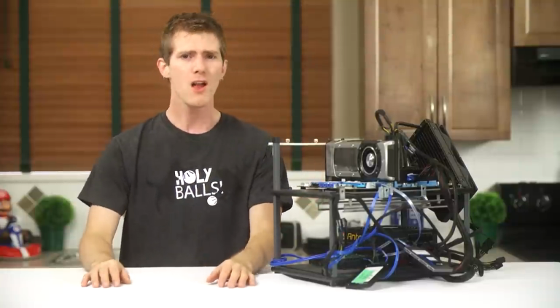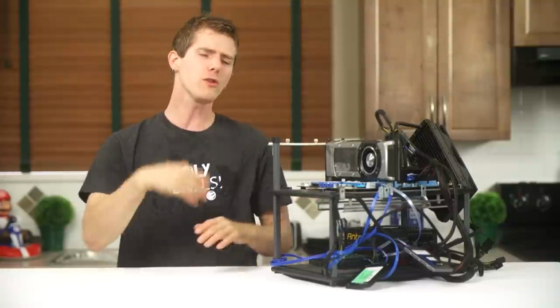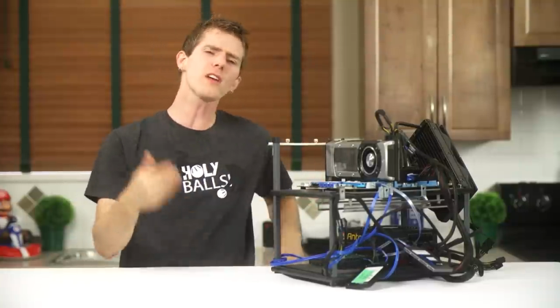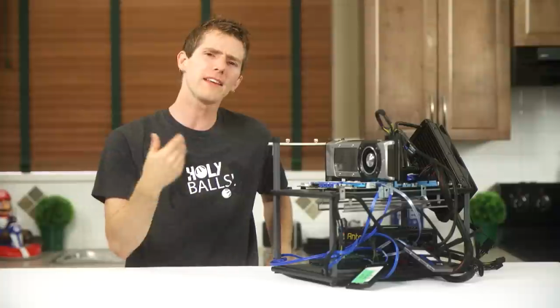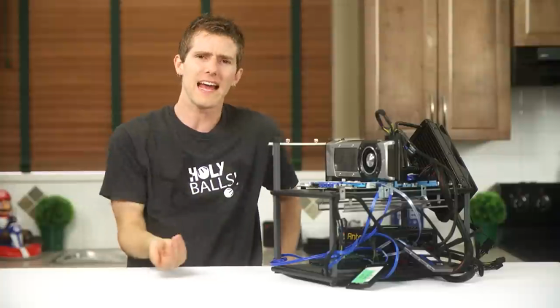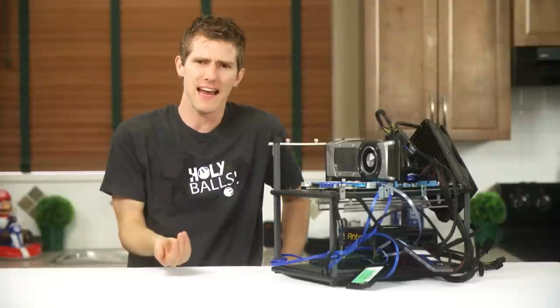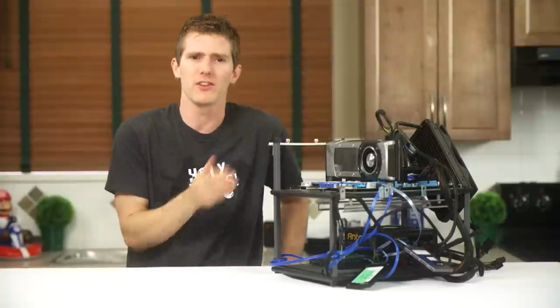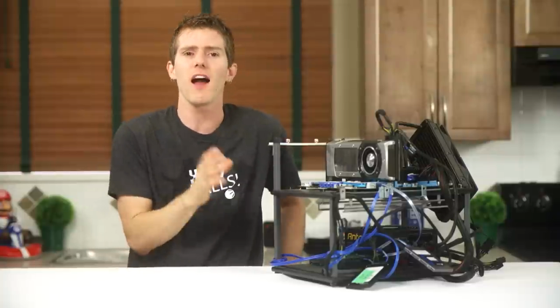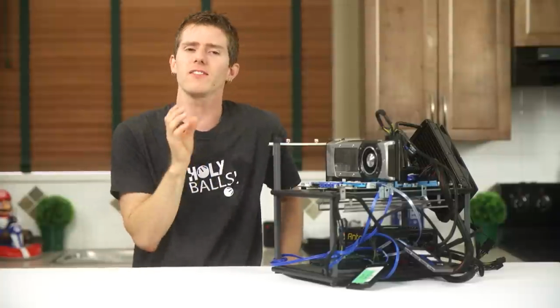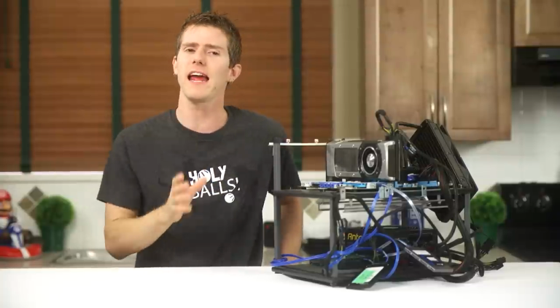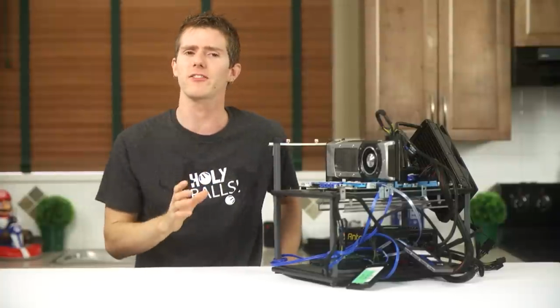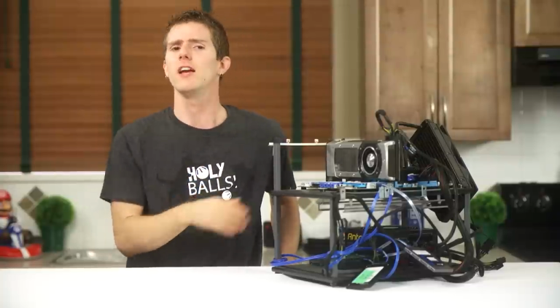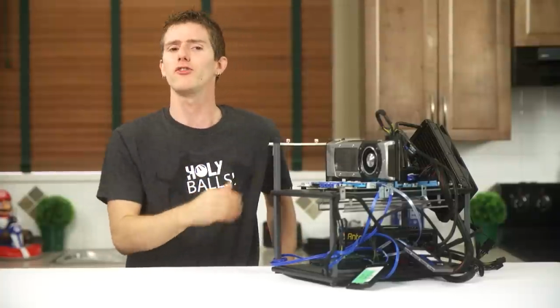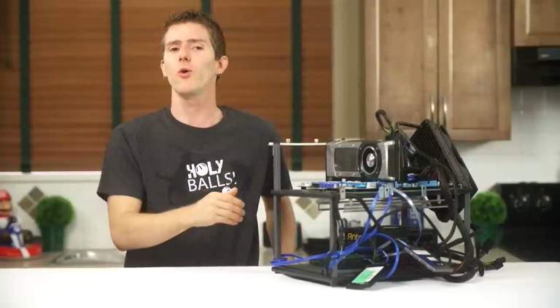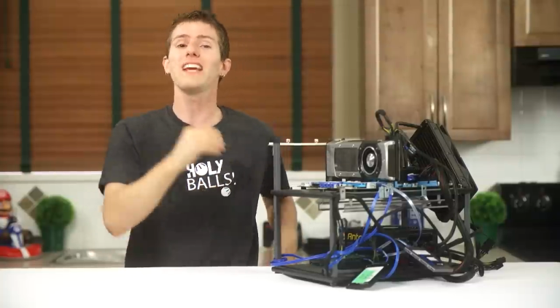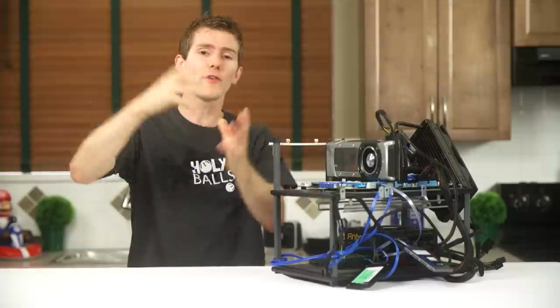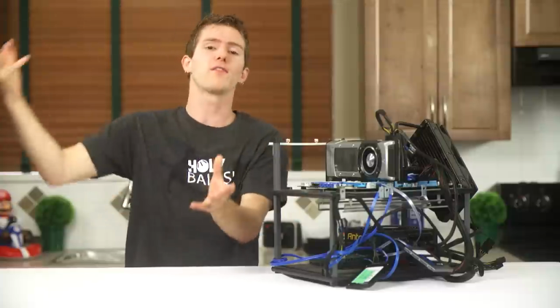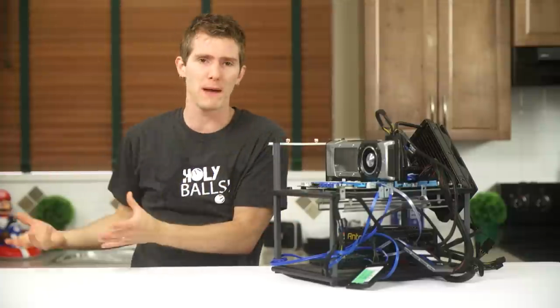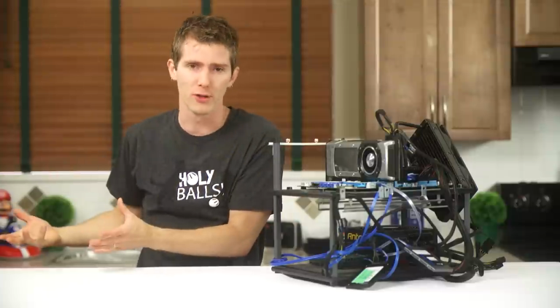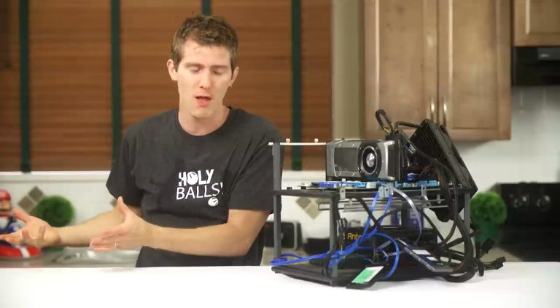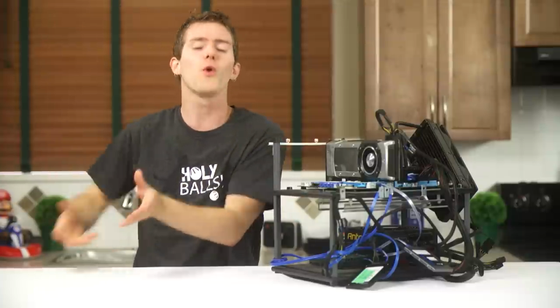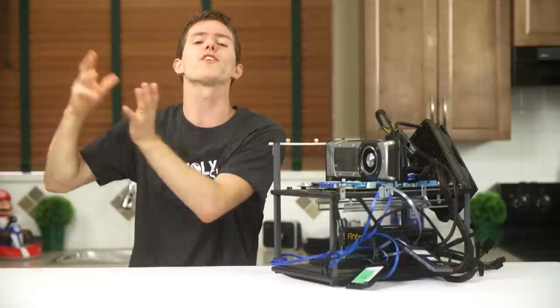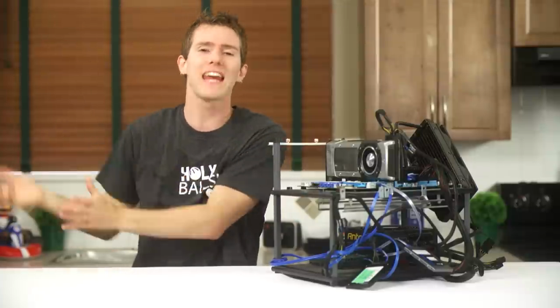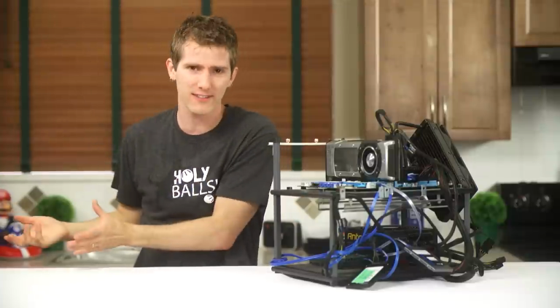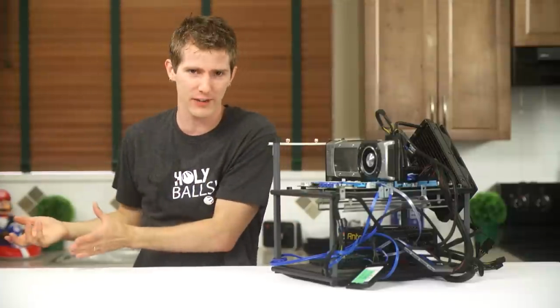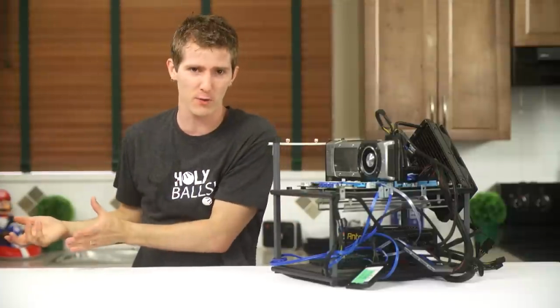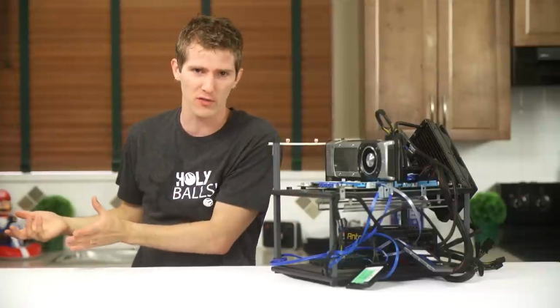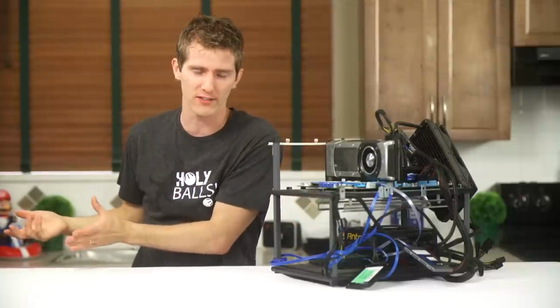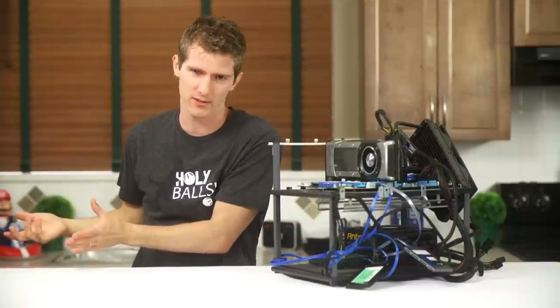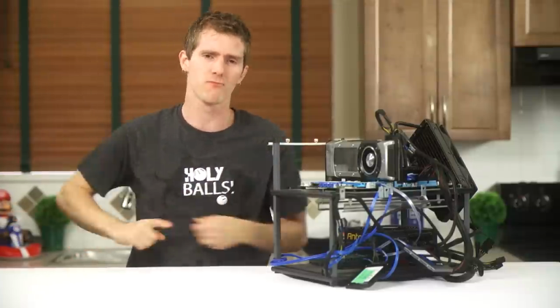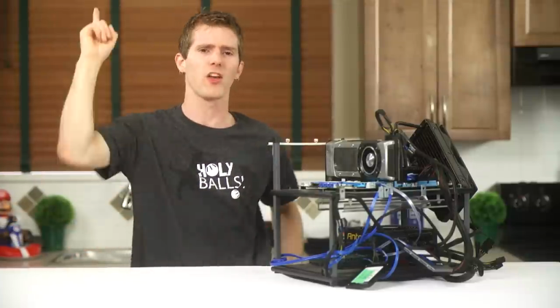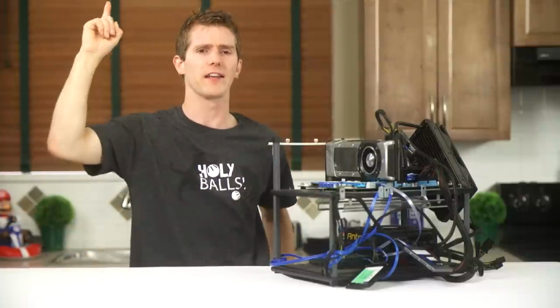So Luke and I sat down and devised a test to show the other end of the spectrum — the worst case scenario for both devices. For science.